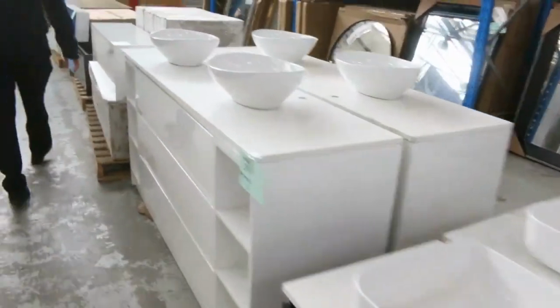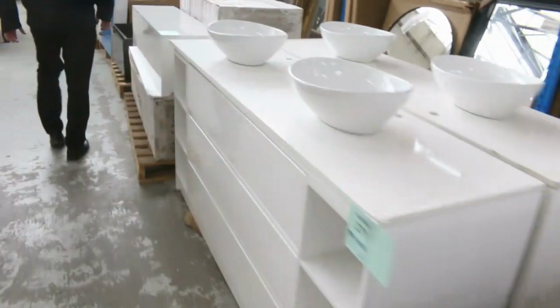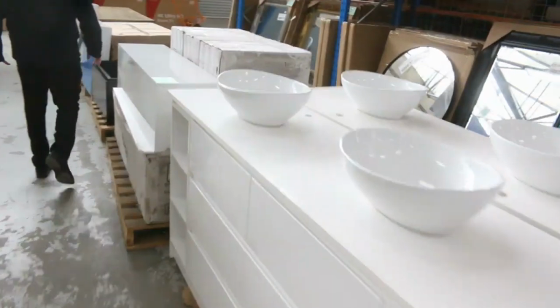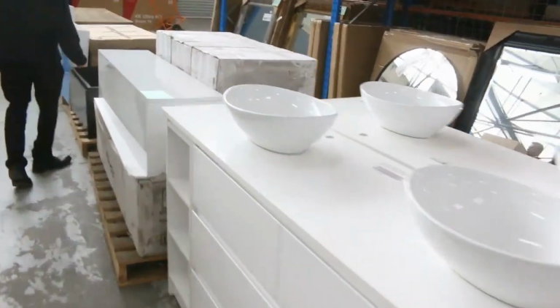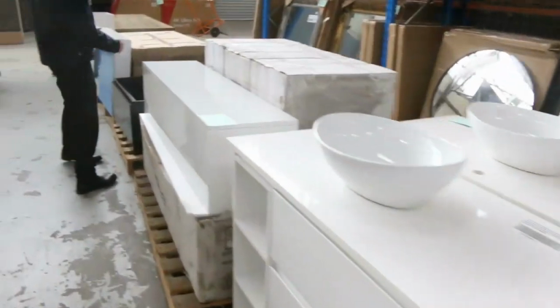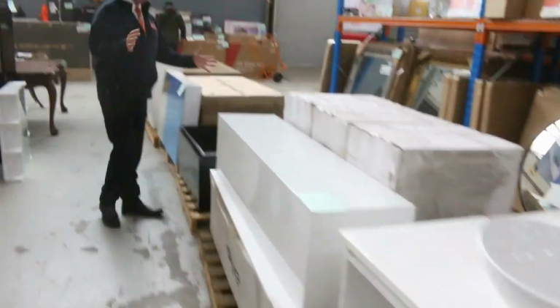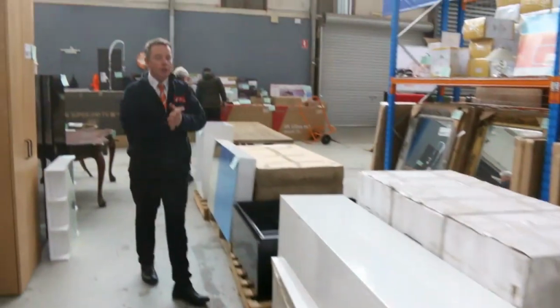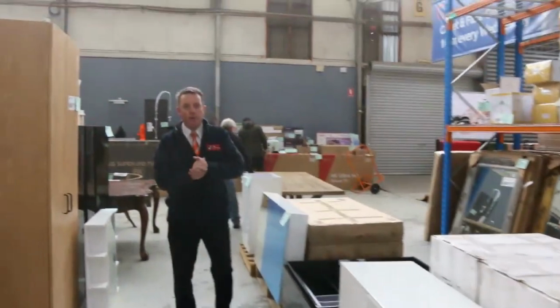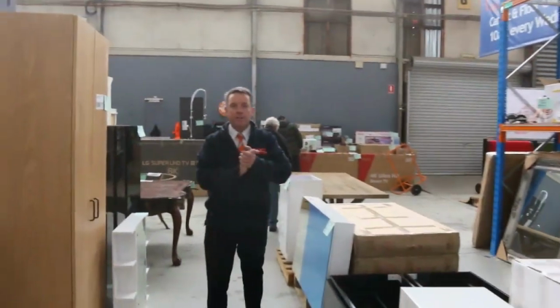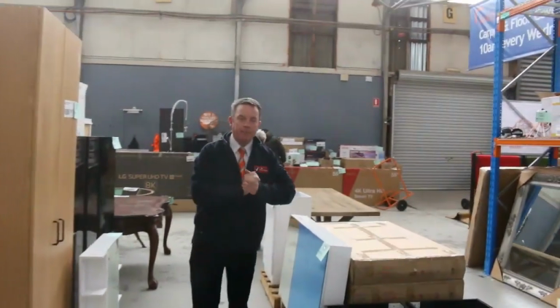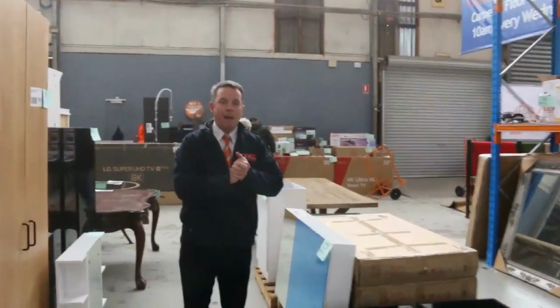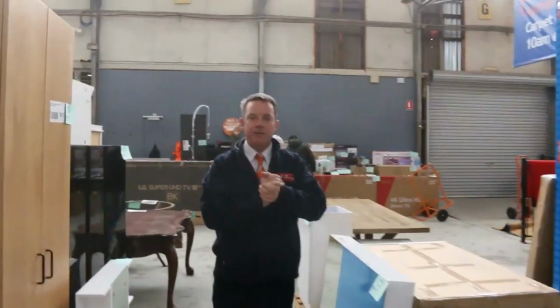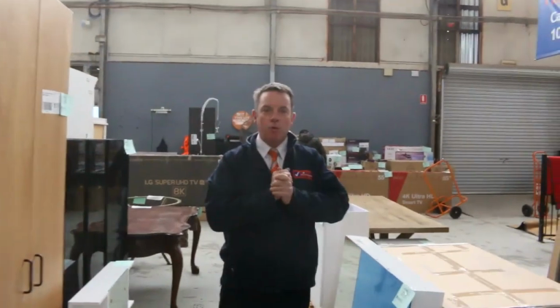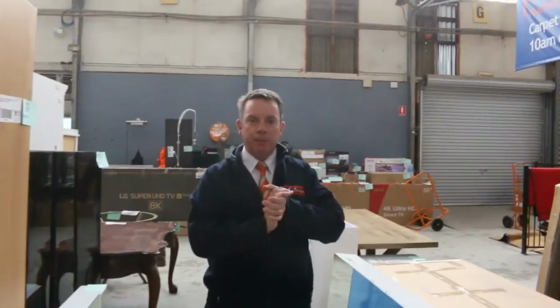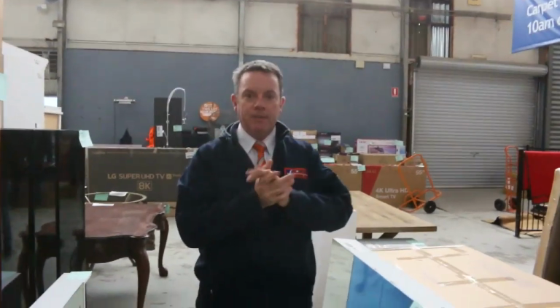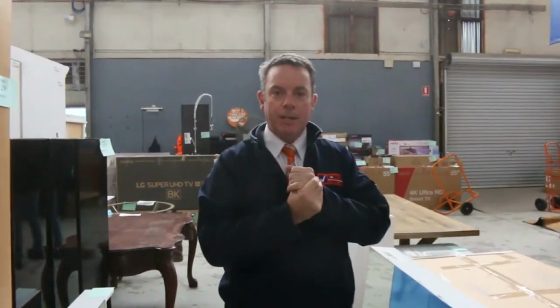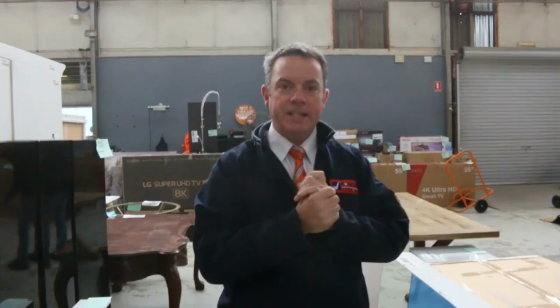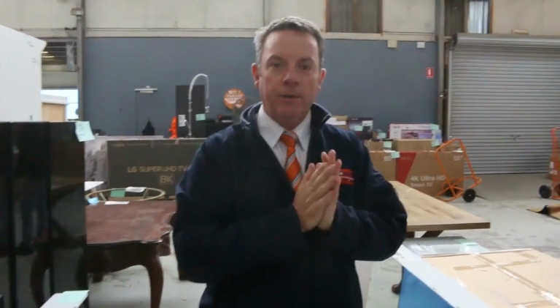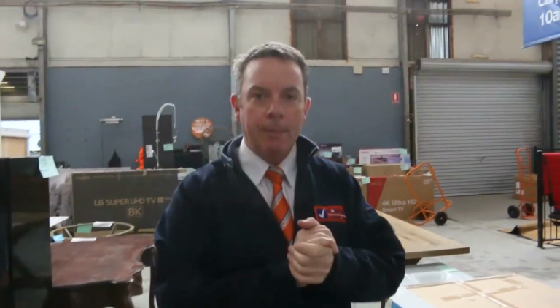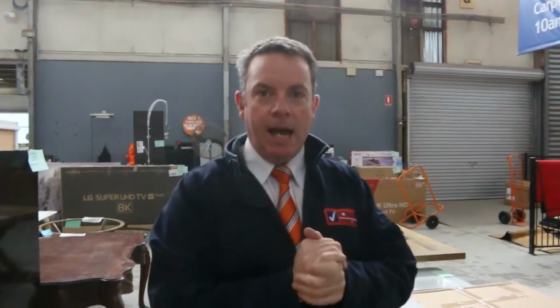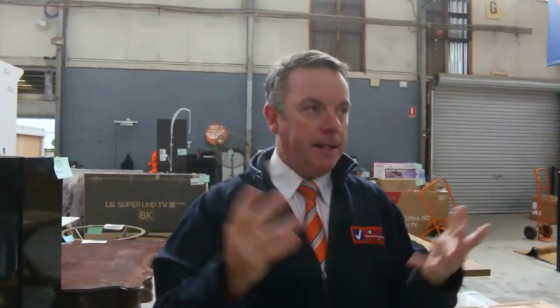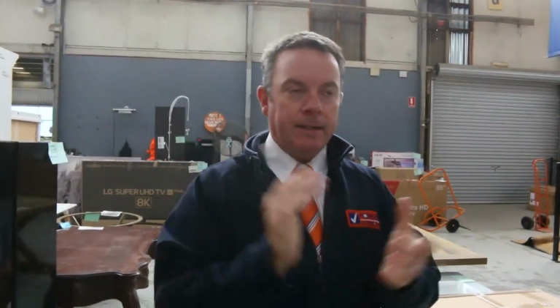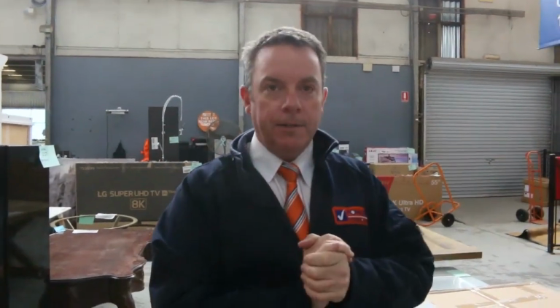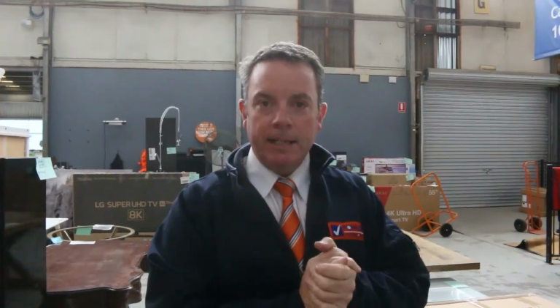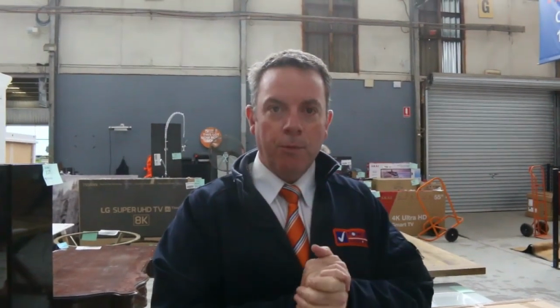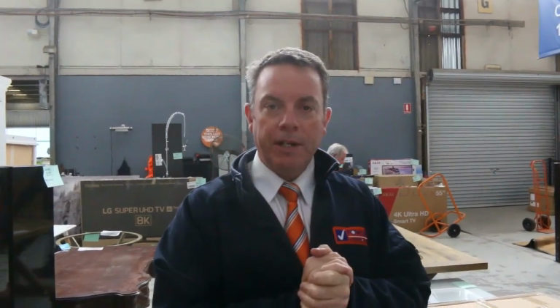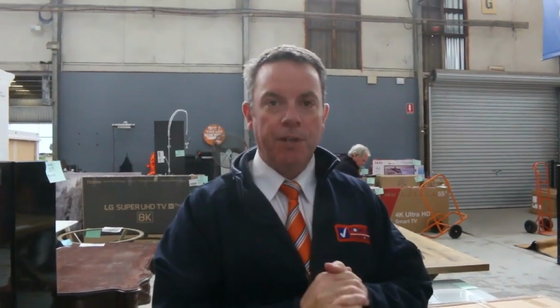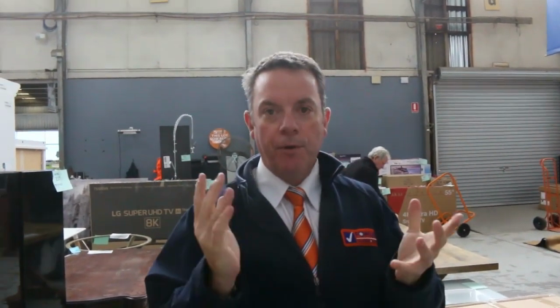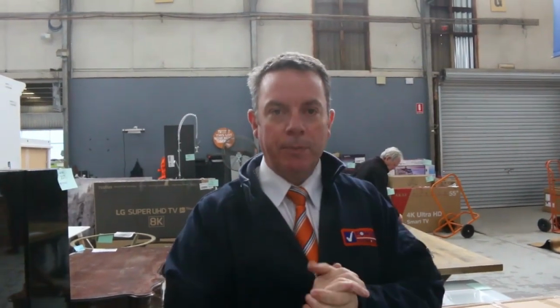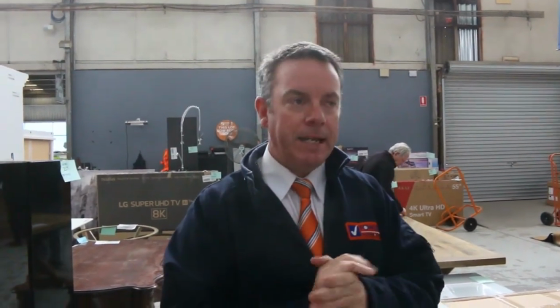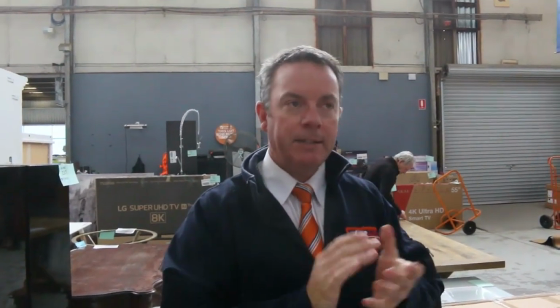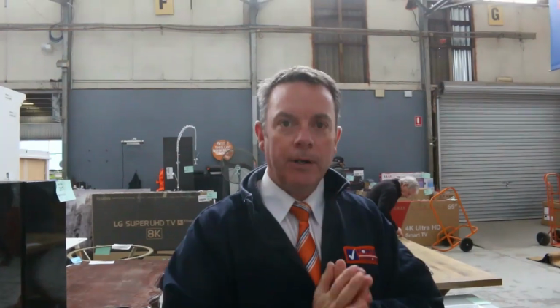We've also got a special thing tomorrow where we've got bales of wool — would you believe? We've actually got about 27 all up. It's a crazy amount of wool and it's worth a fortune, but we're here to sell it tomorrow.